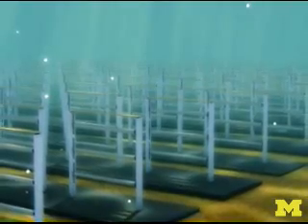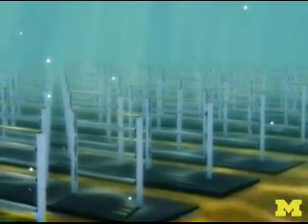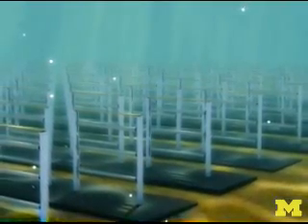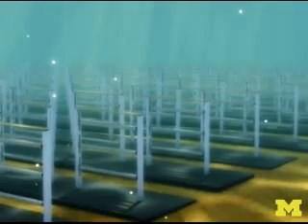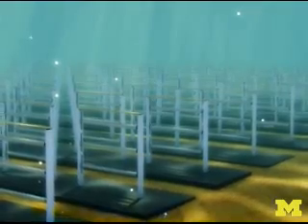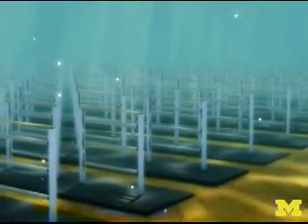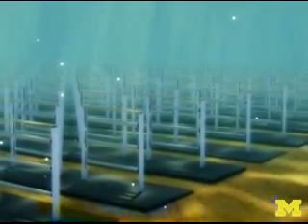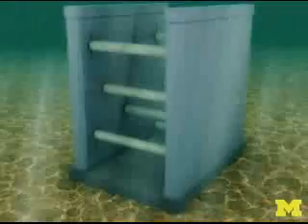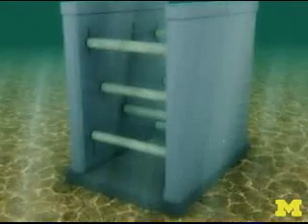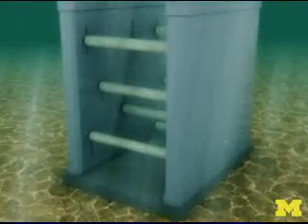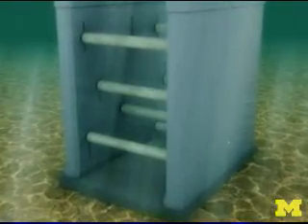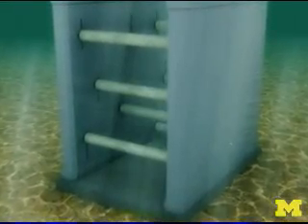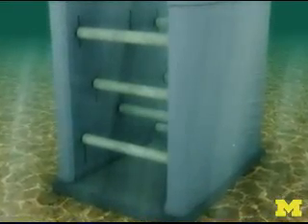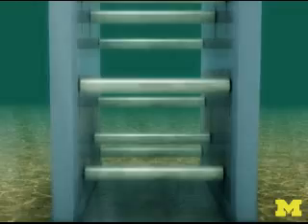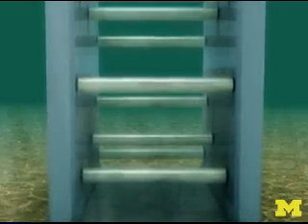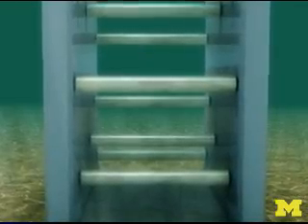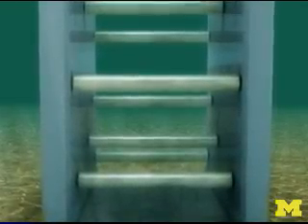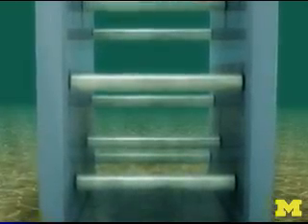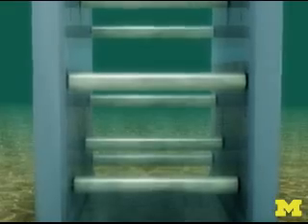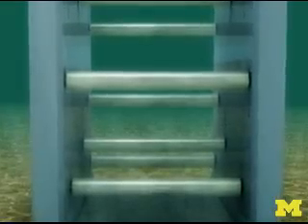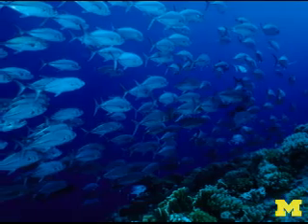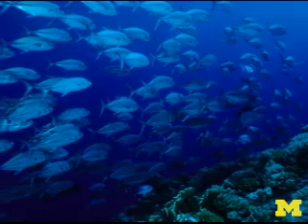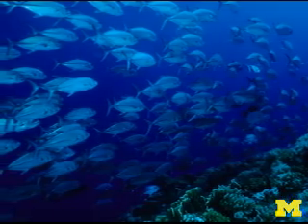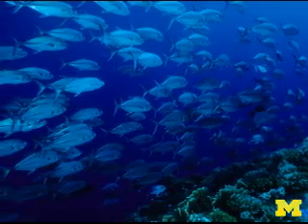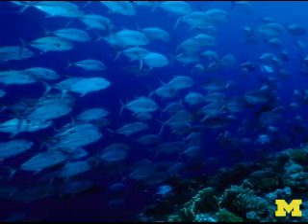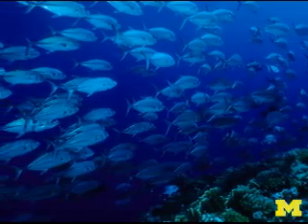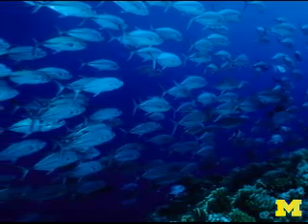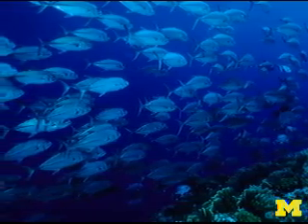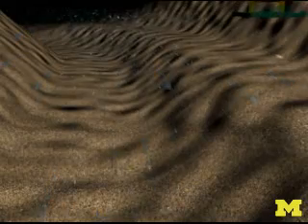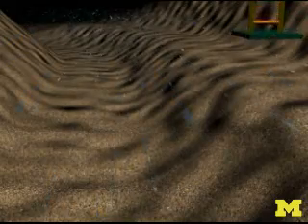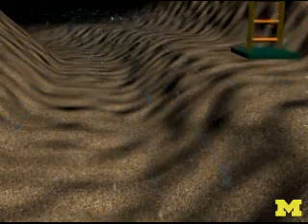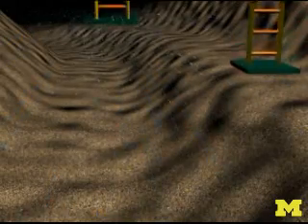Vivace is a new concept in hydrokinetic energy. It doesn't depend on turbines, tides, waves, or dams, and it's believed to be more environmentally friendly. It actually imitates the swim strategy of a school of fish.